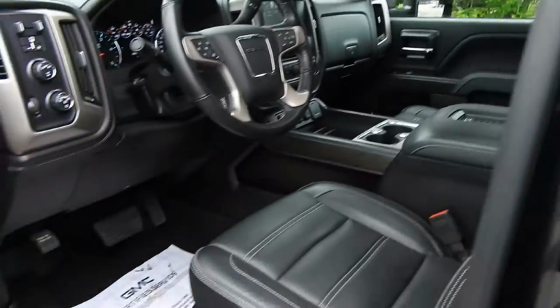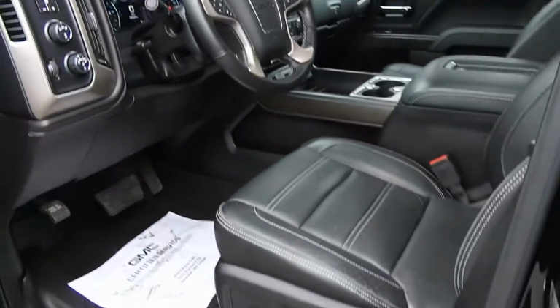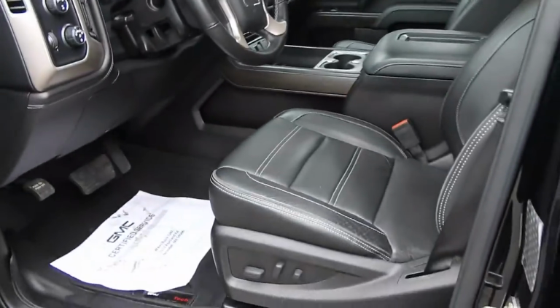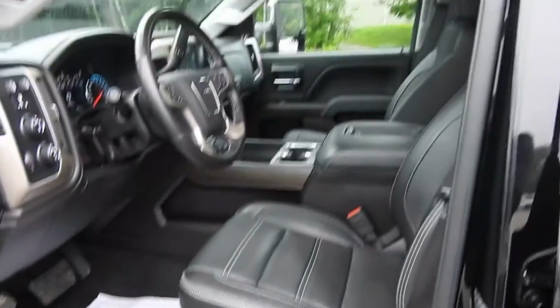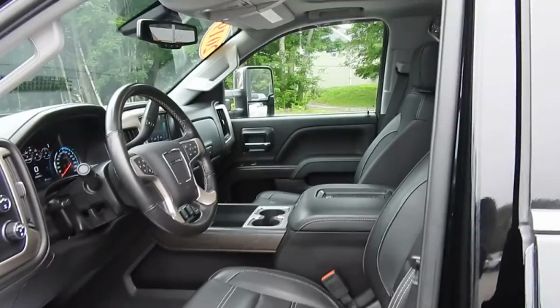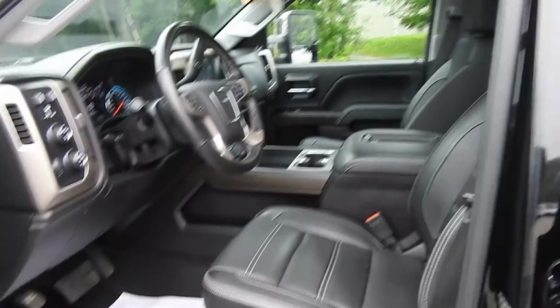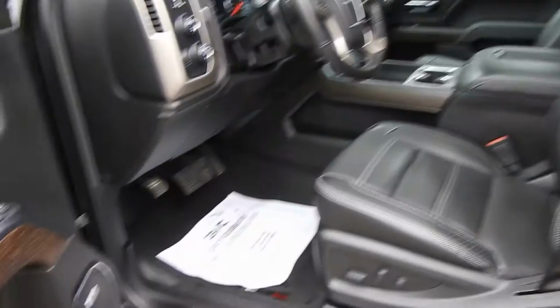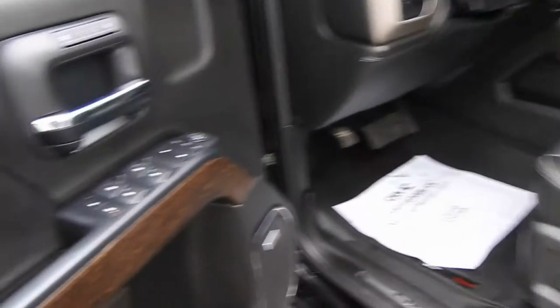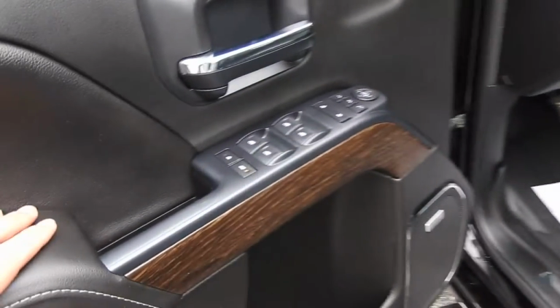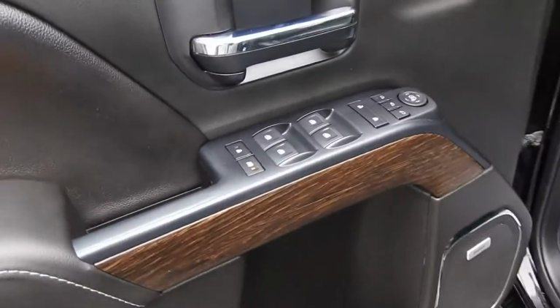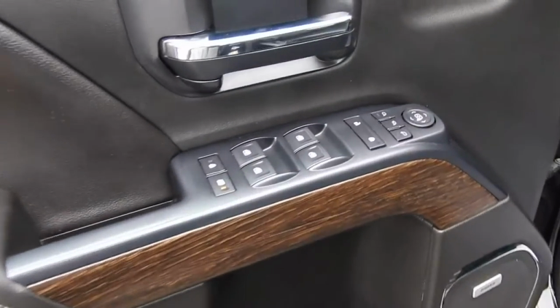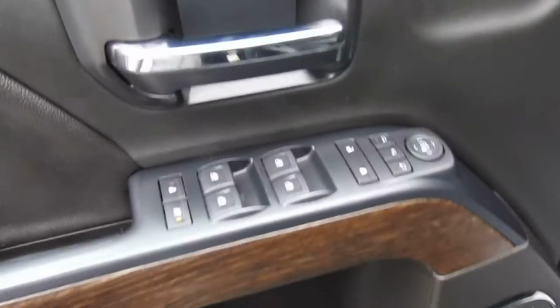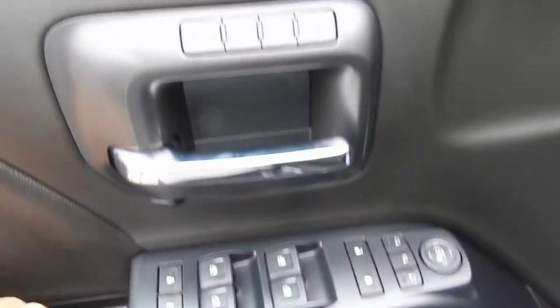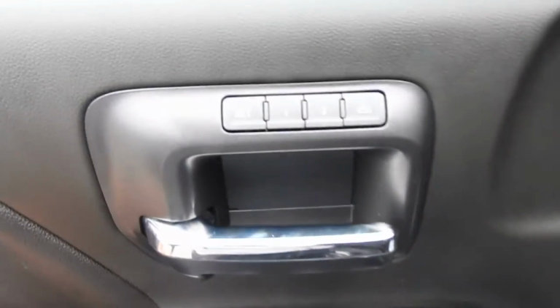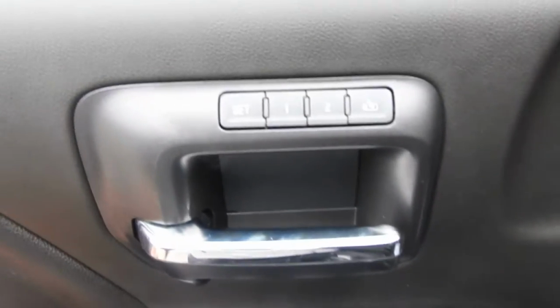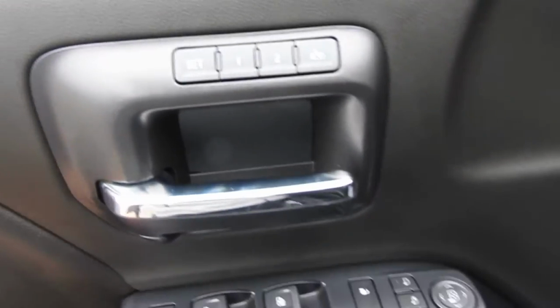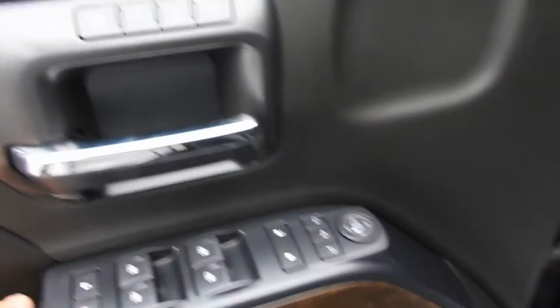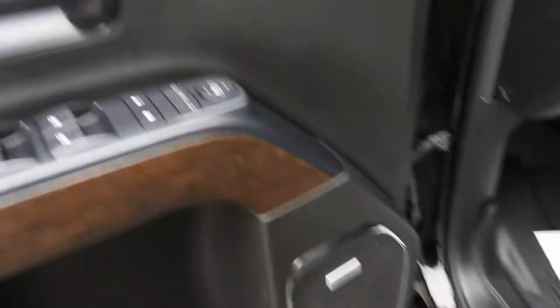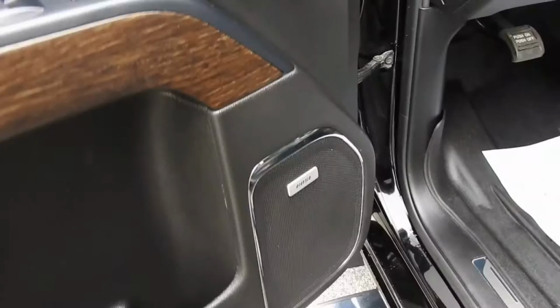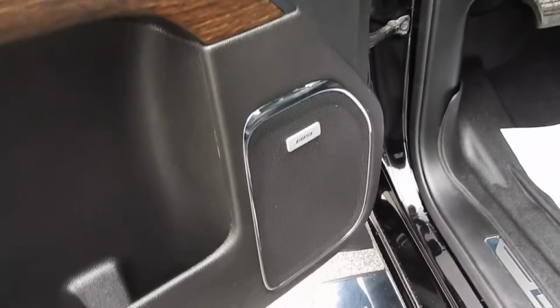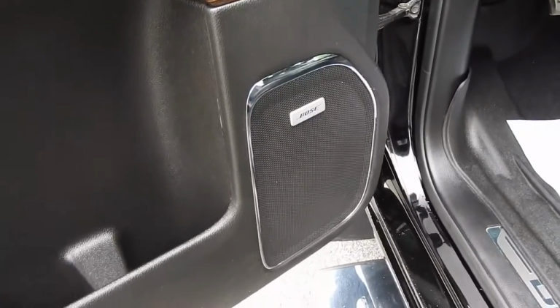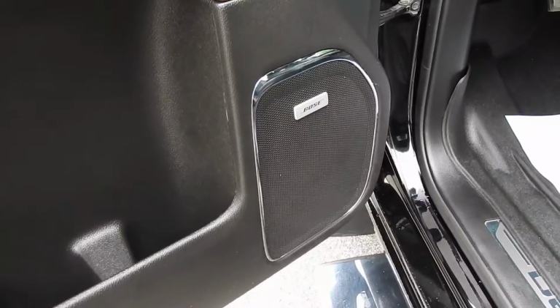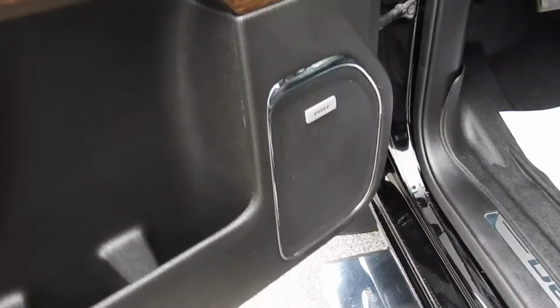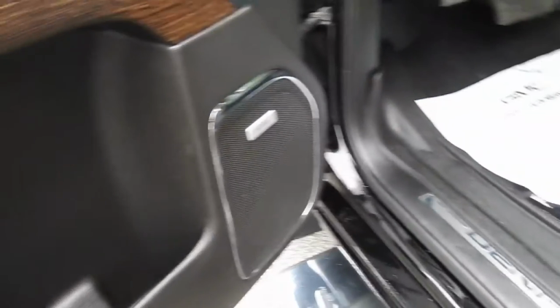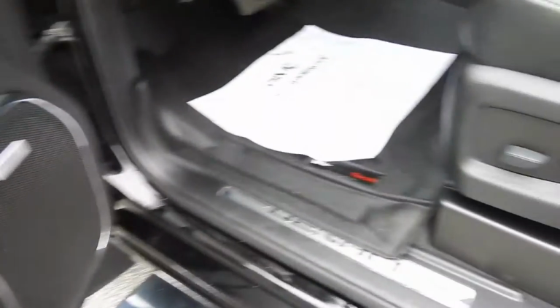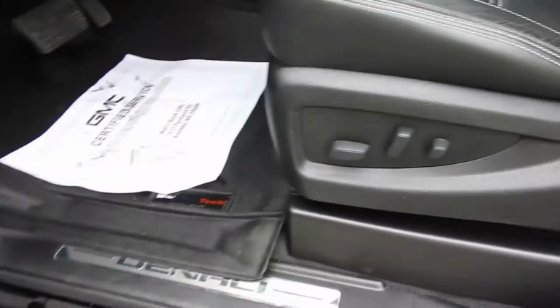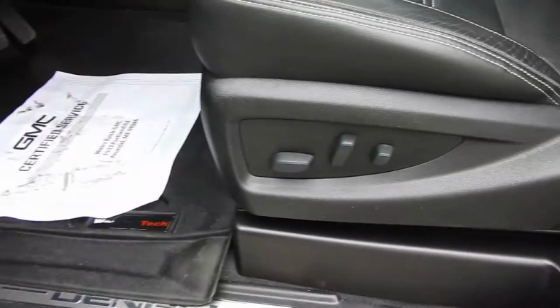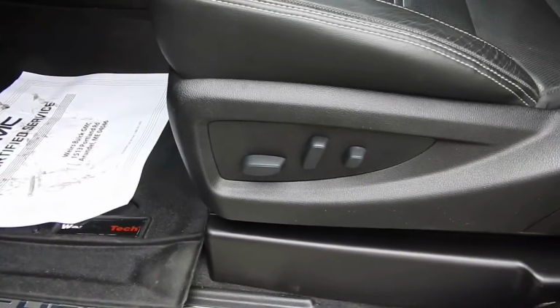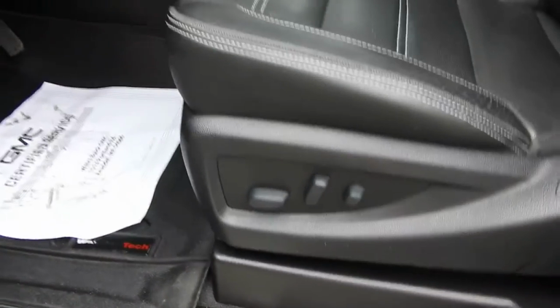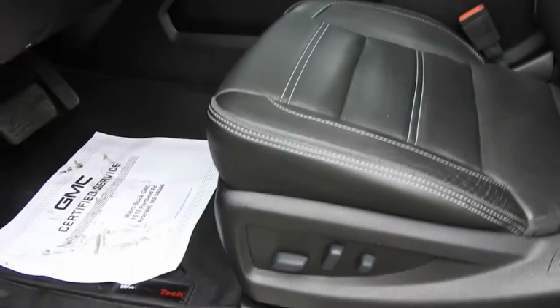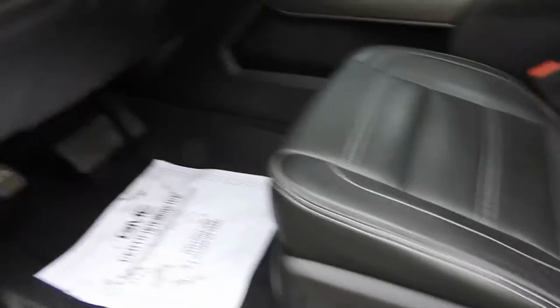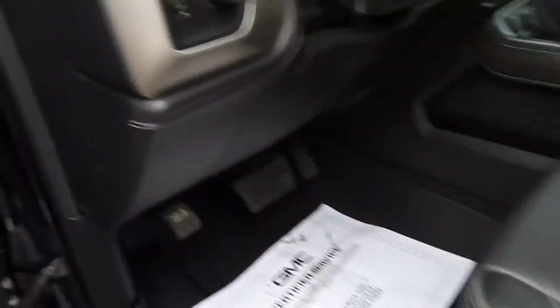It's got black leather interior here, power windows, mirrors and locks. You also have your memory settings for your power driver seat. You do also have the upgraded Bose sound system in this truck and your power driver seat controls right down below there.